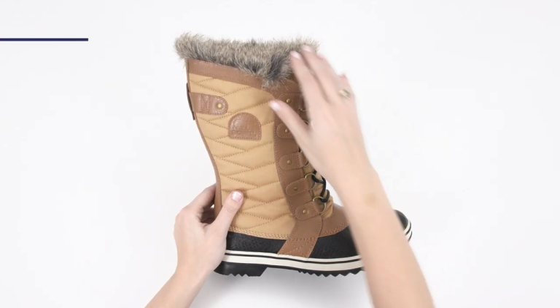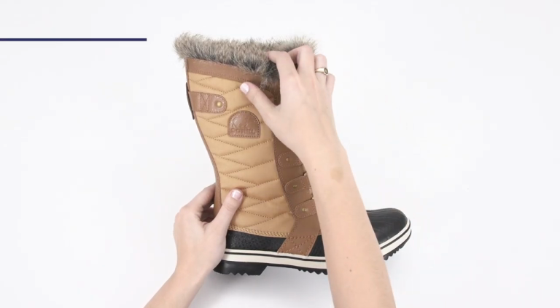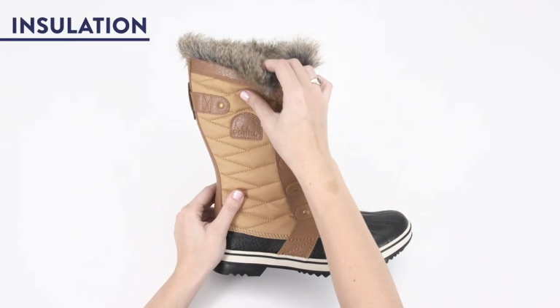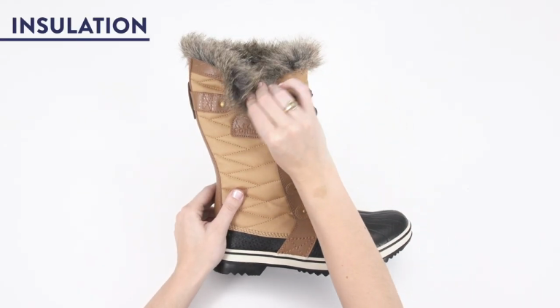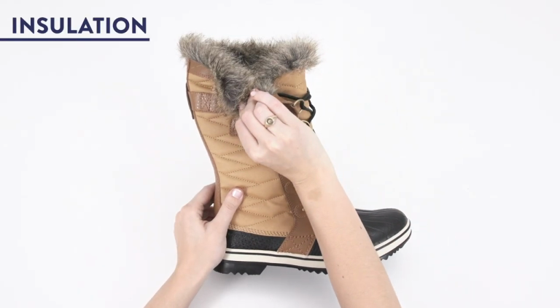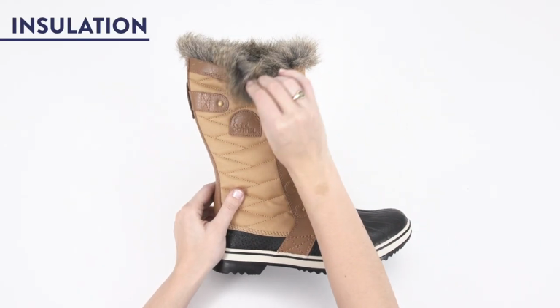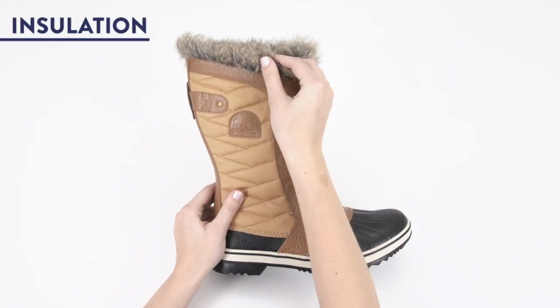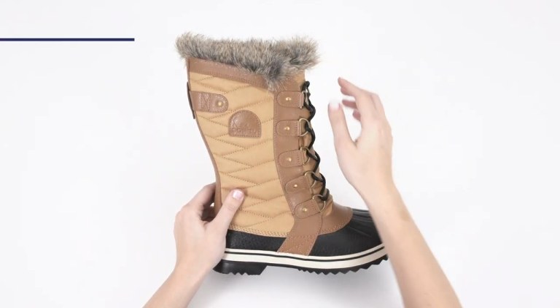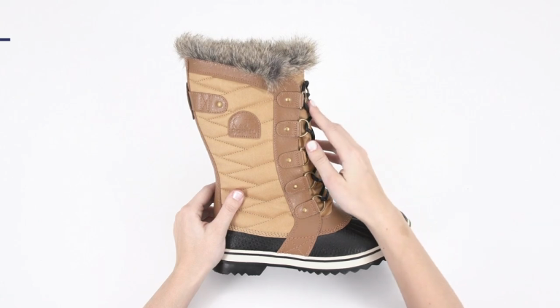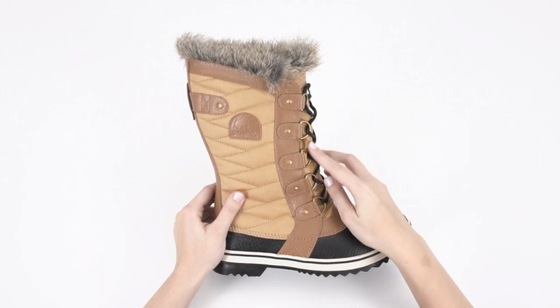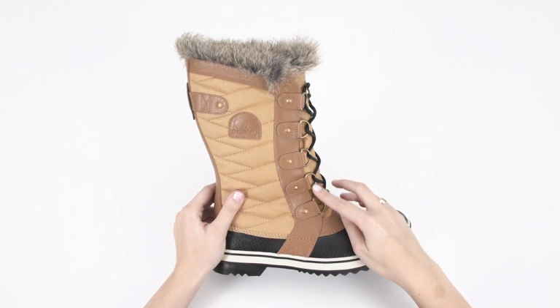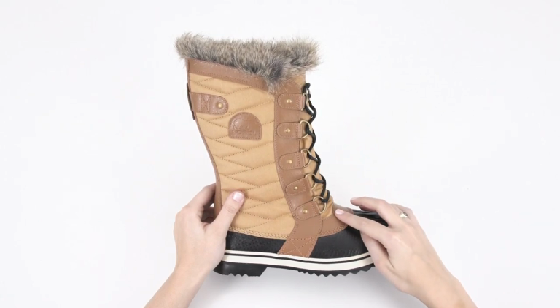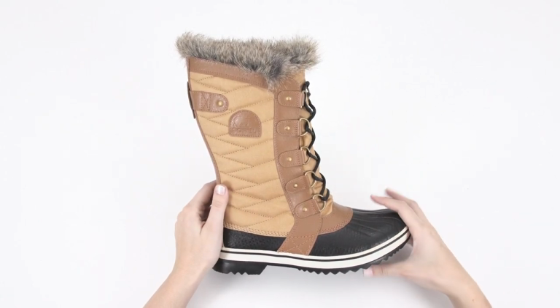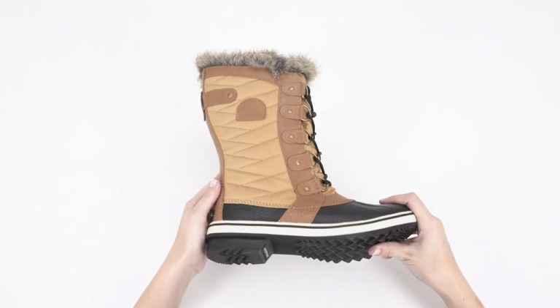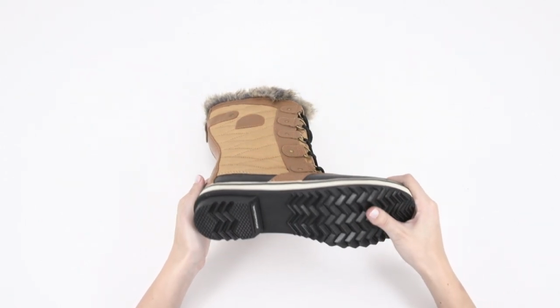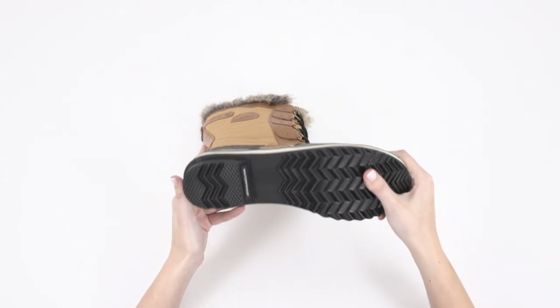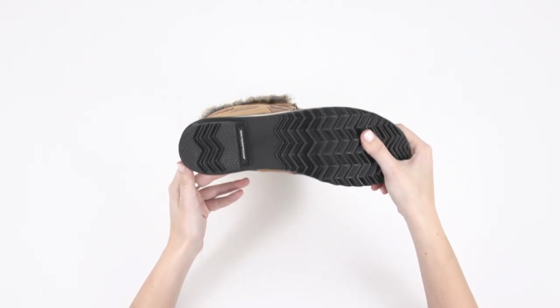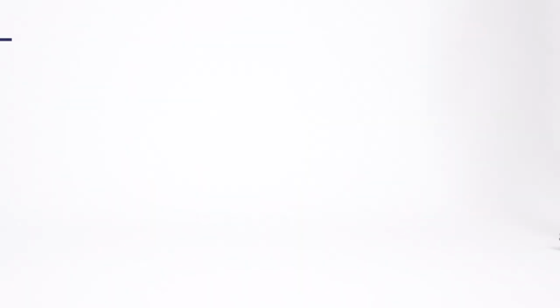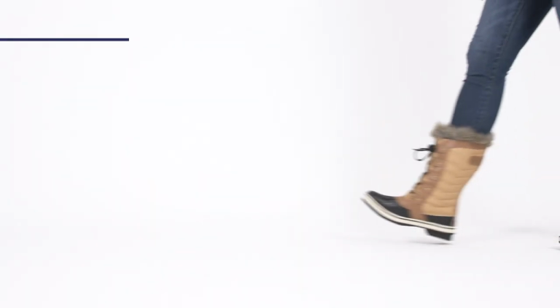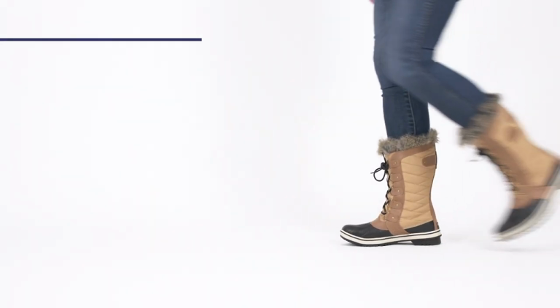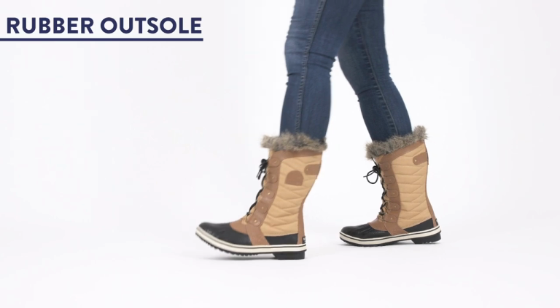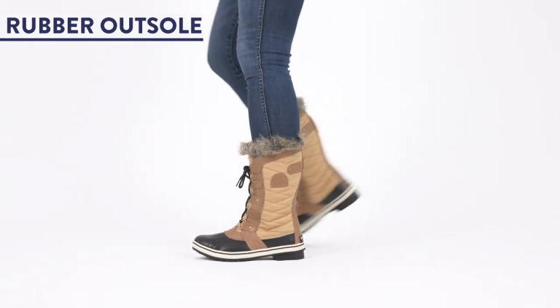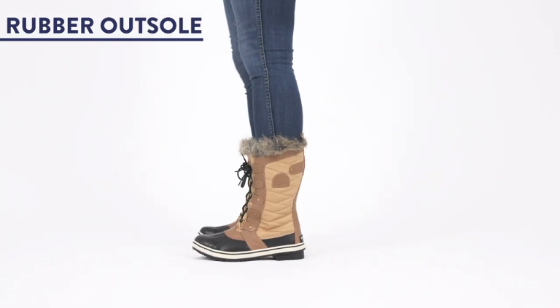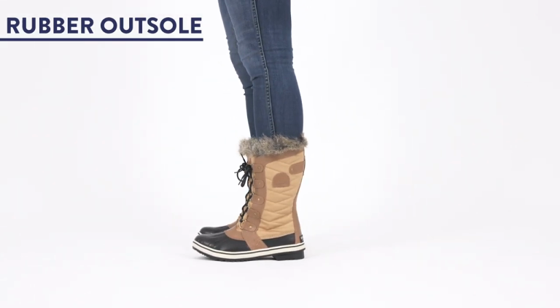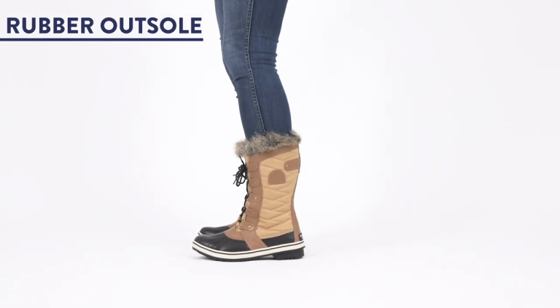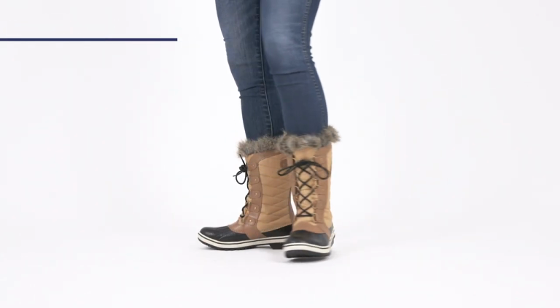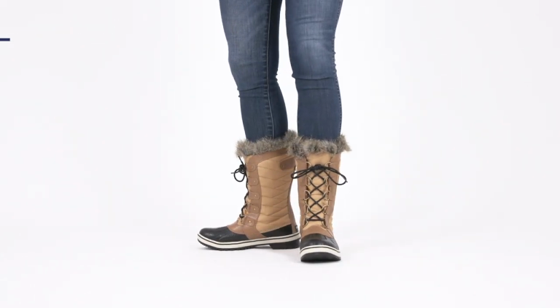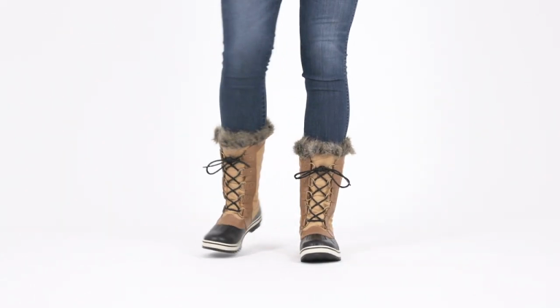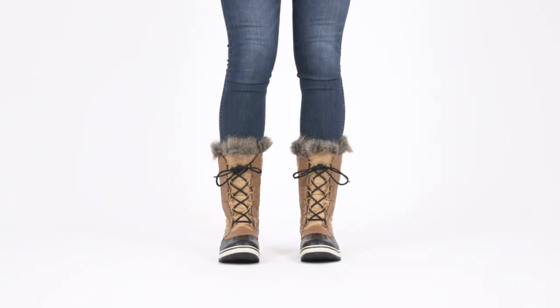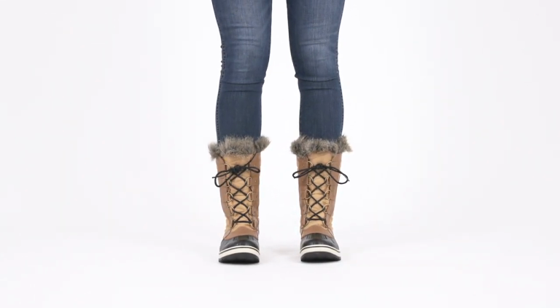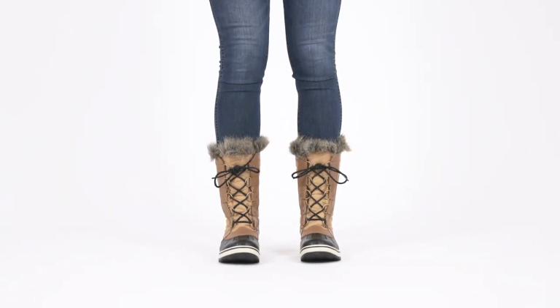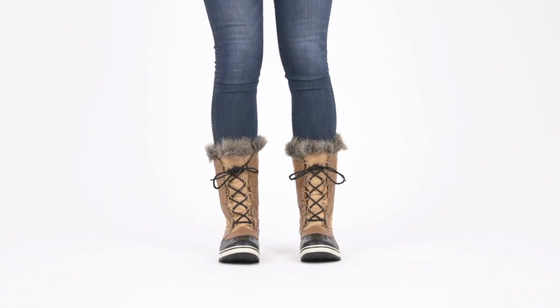Two: insulation. This boot is fitted with a faux fur collar and warm fleece lining designed to keep your natural body heat in and keep the cold out. And three: molded rubber outsoles. The deep grooves give you better balance and control in icy situations.